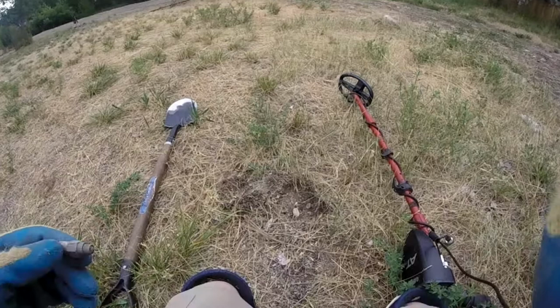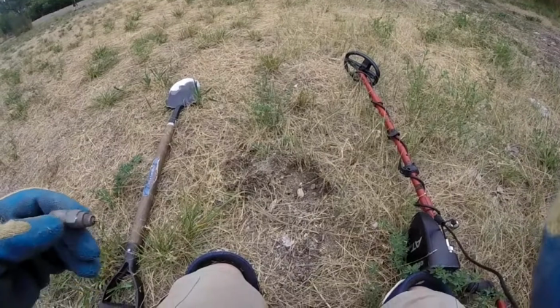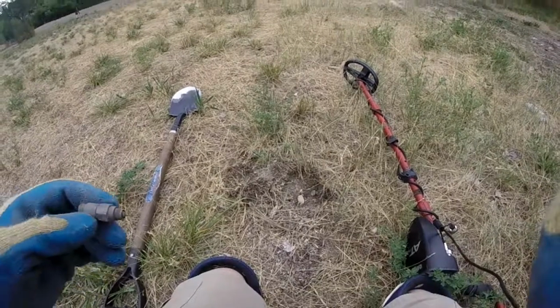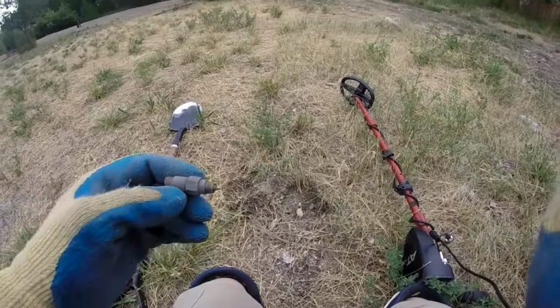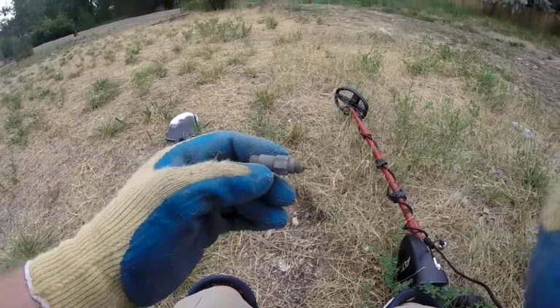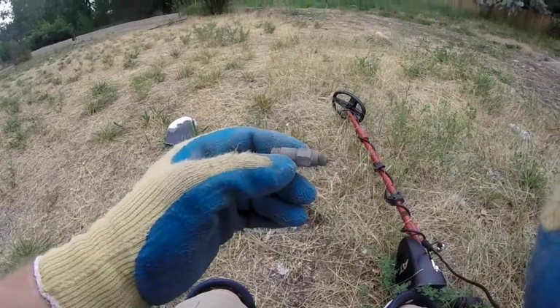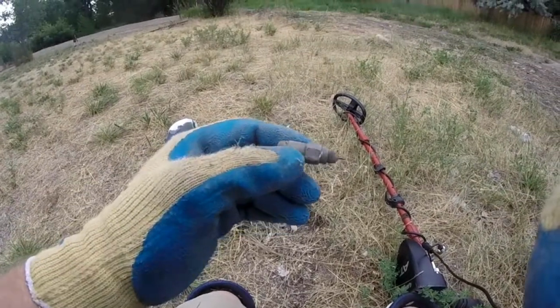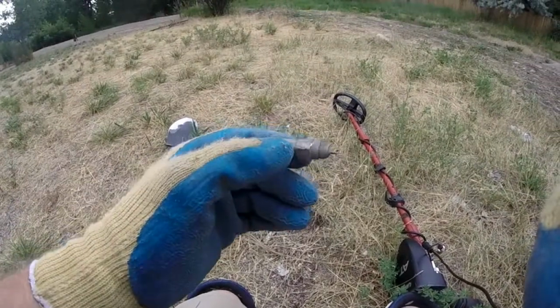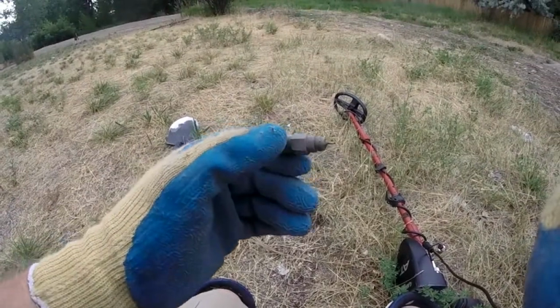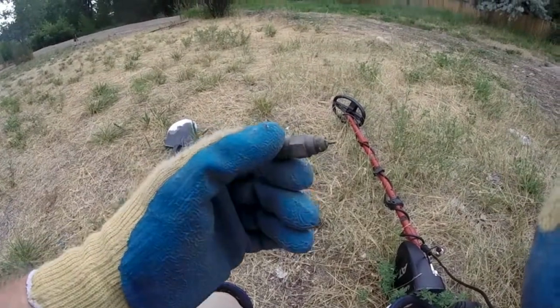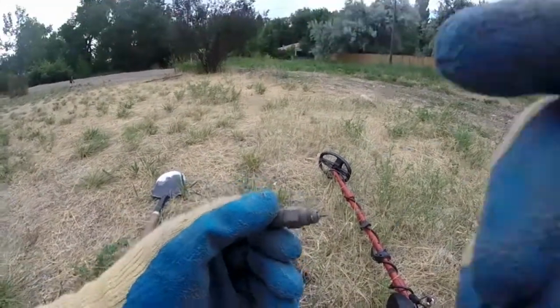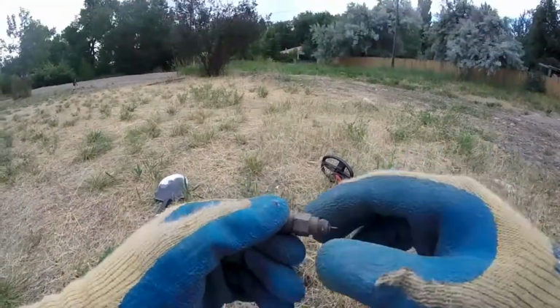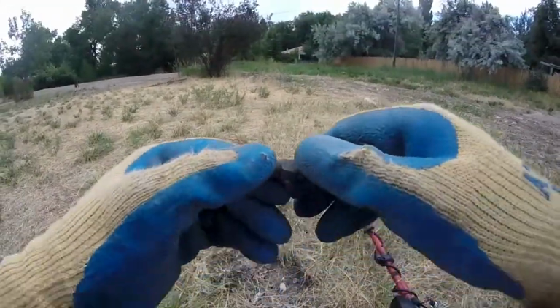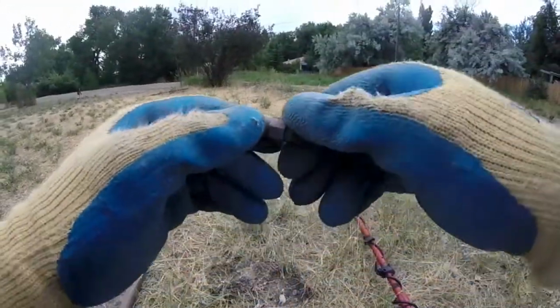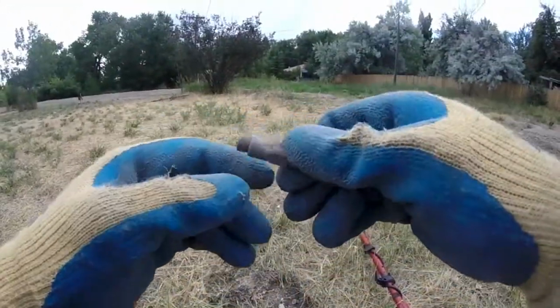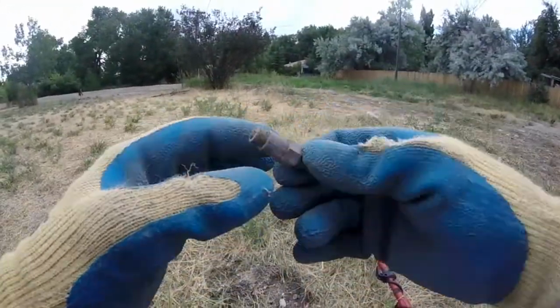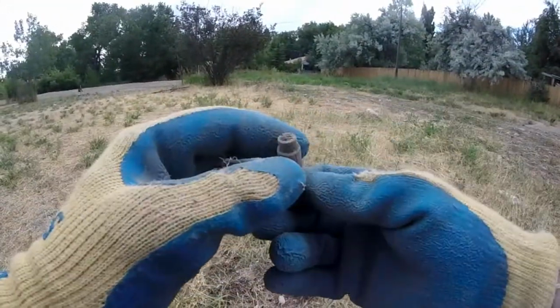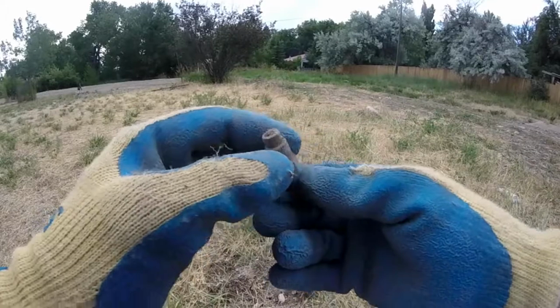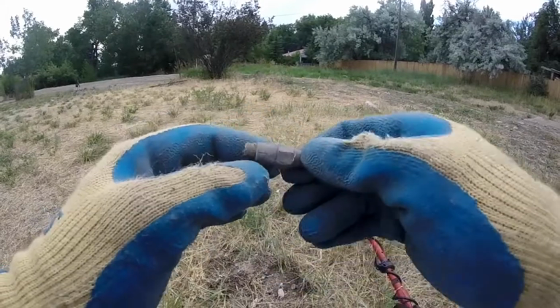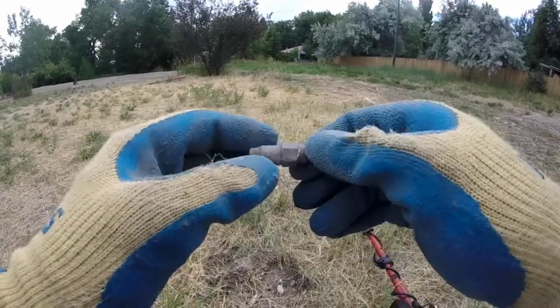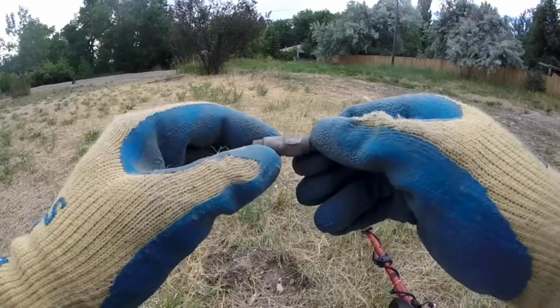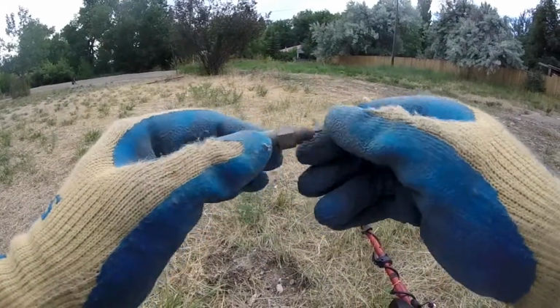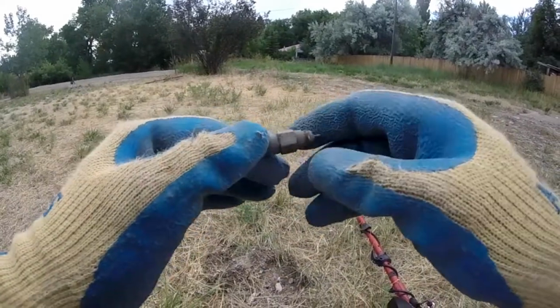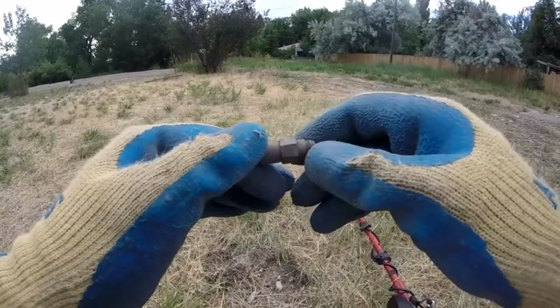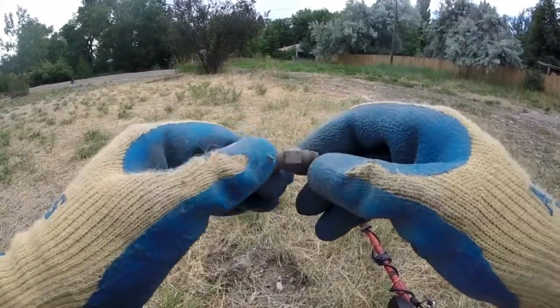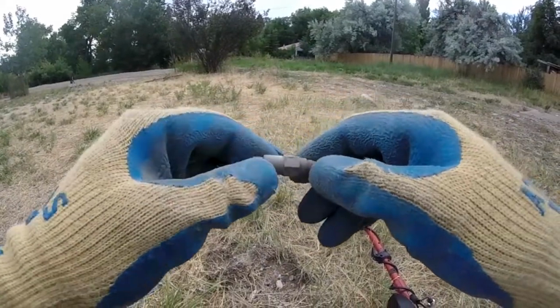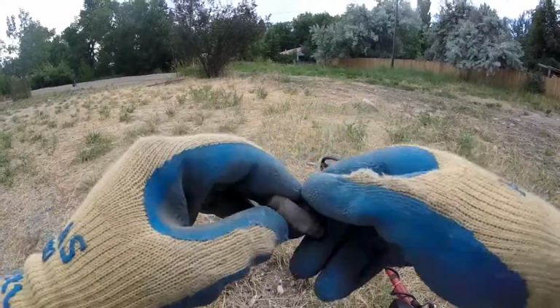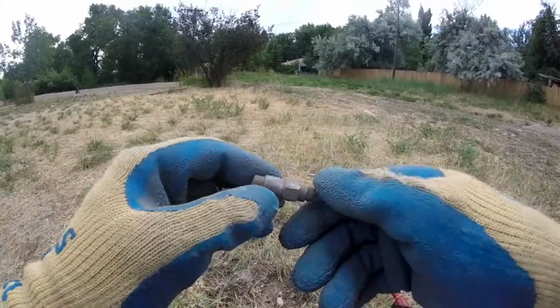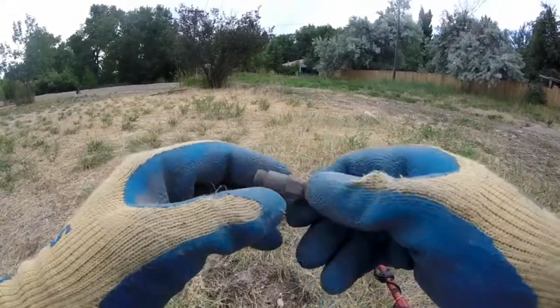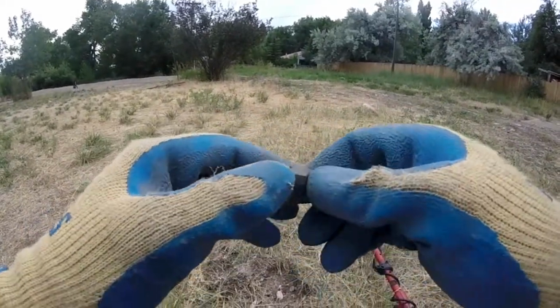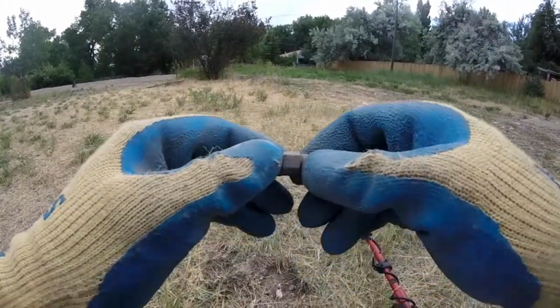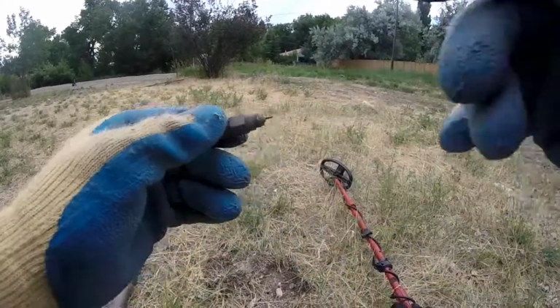And that hole, two inches deep. Good old cable TV, leaving their garbage out here for us to find. On to the next.